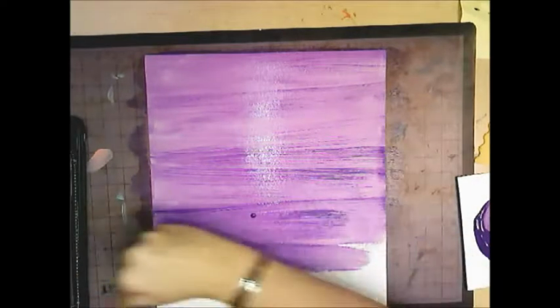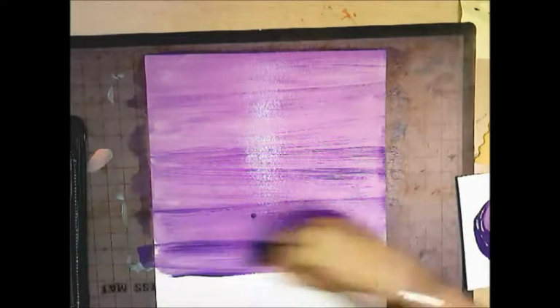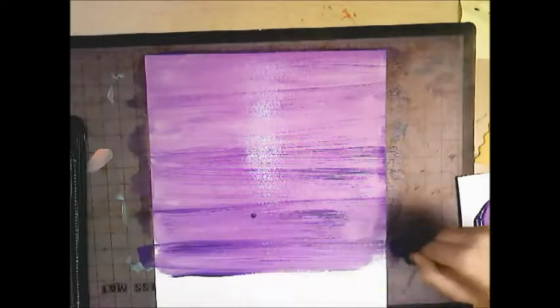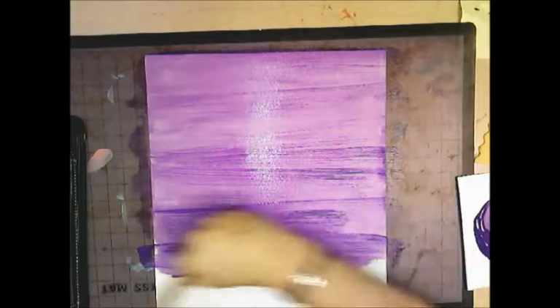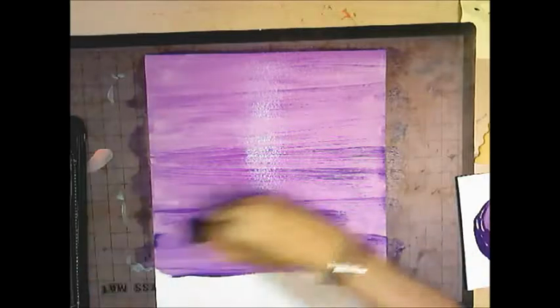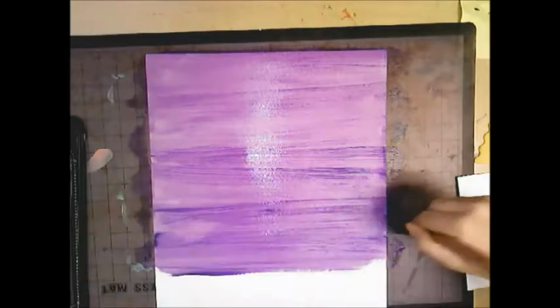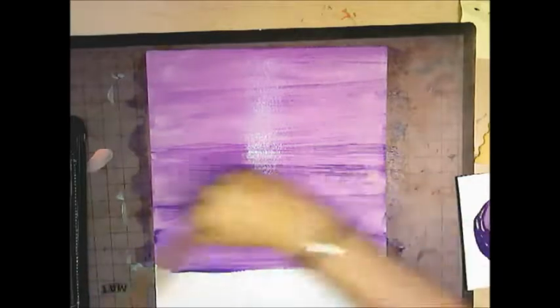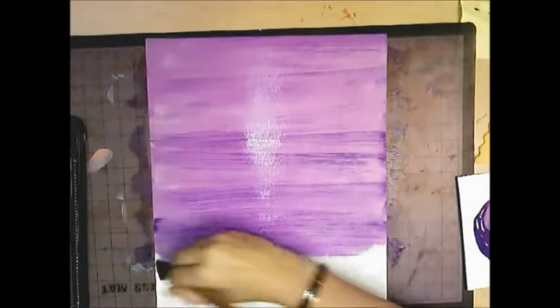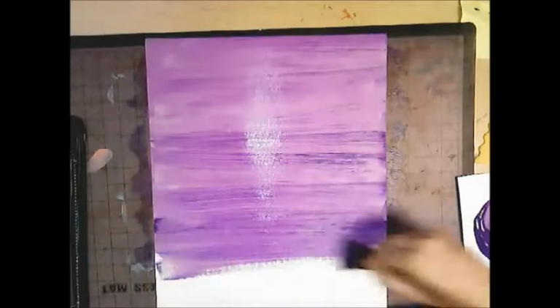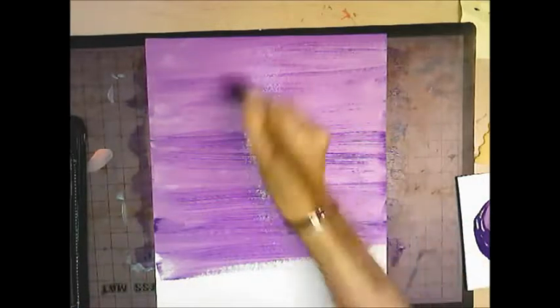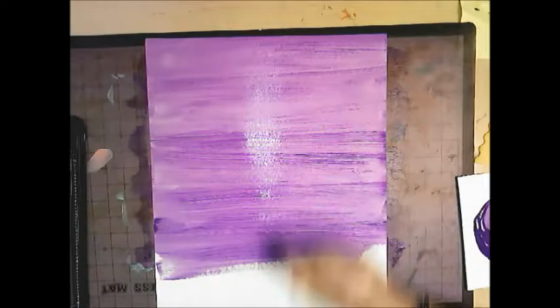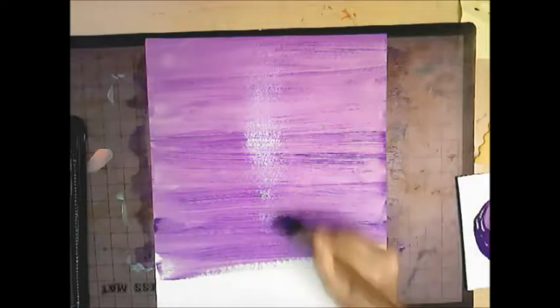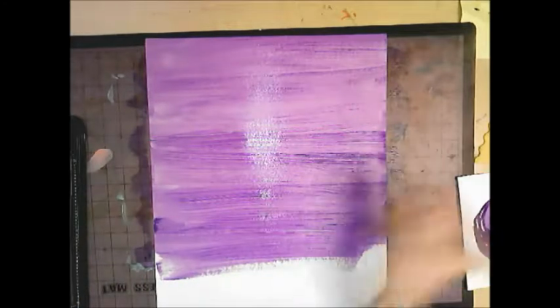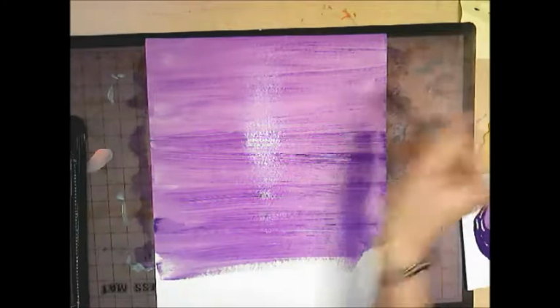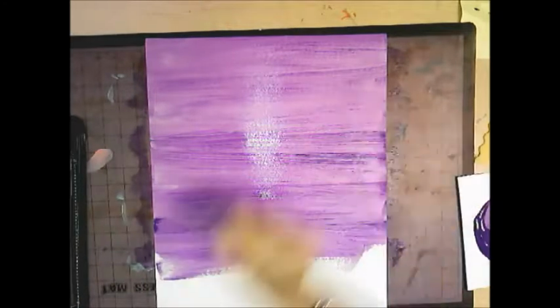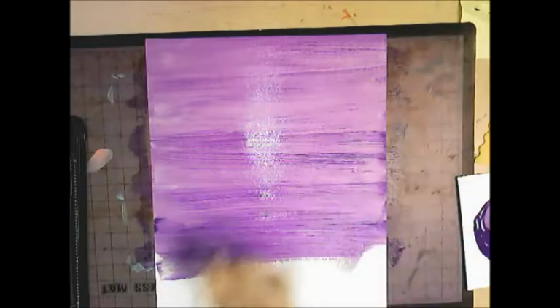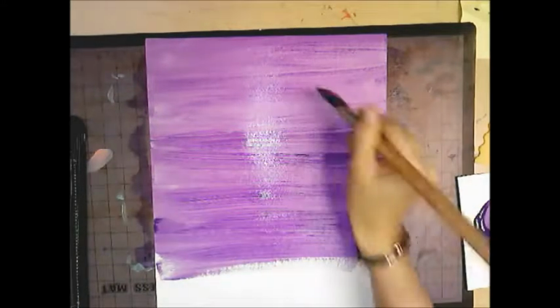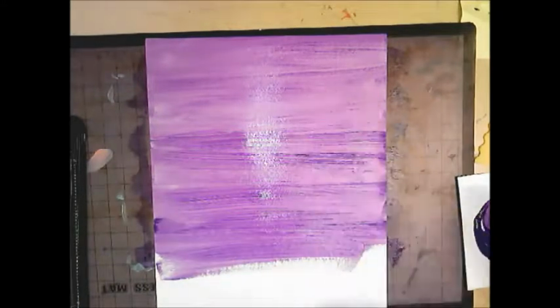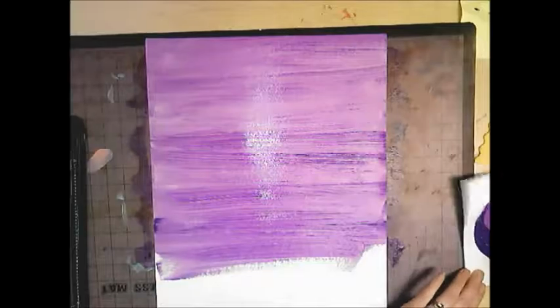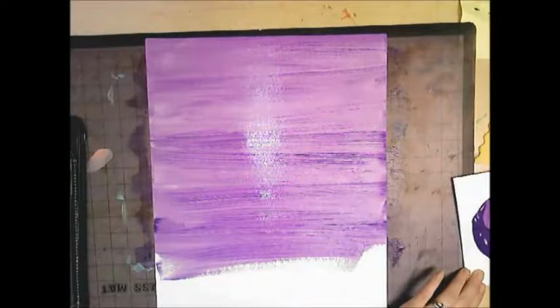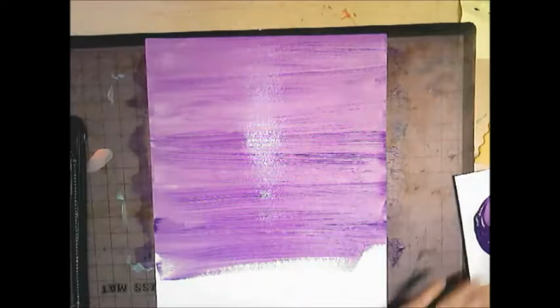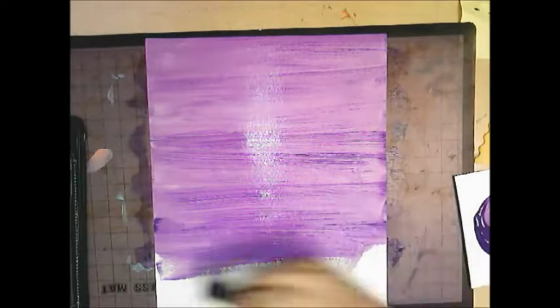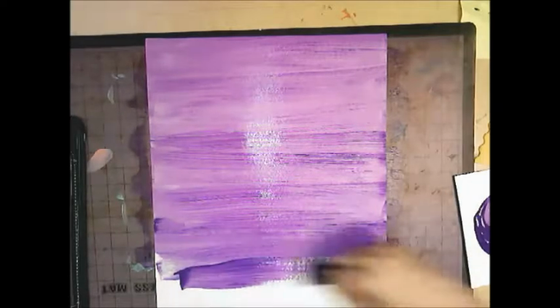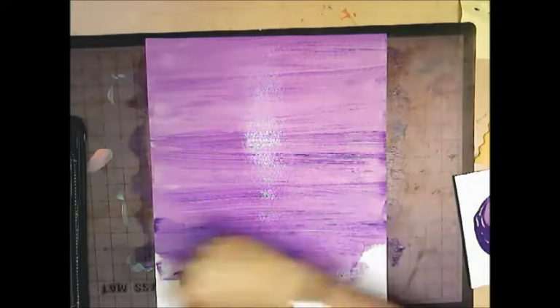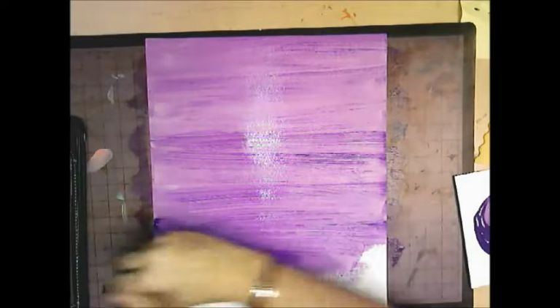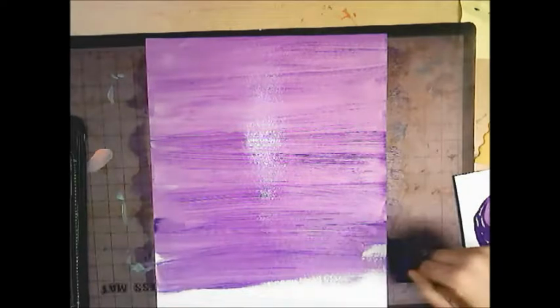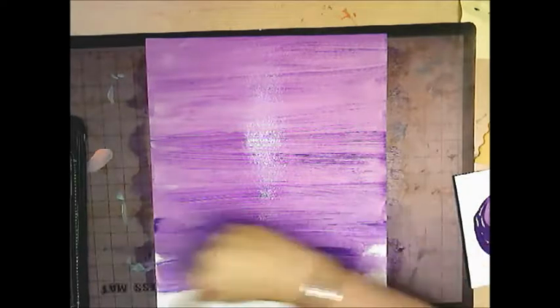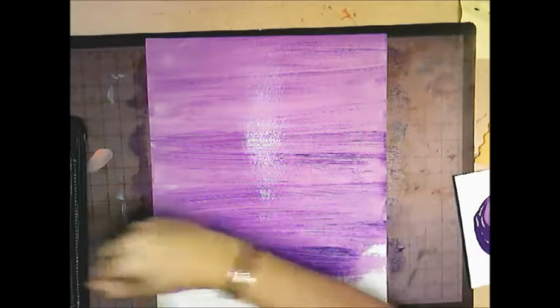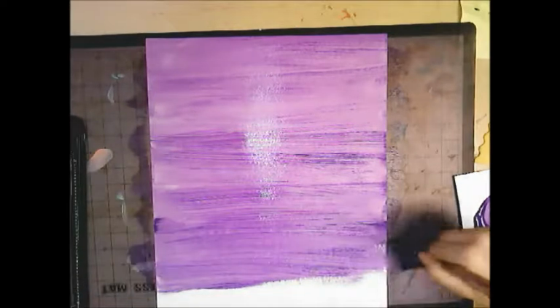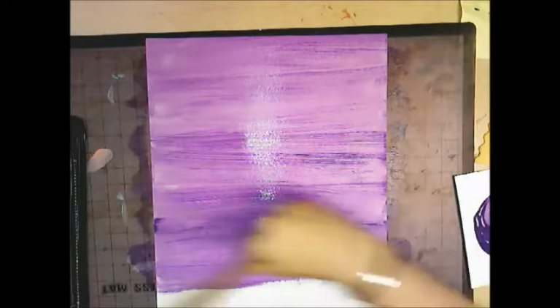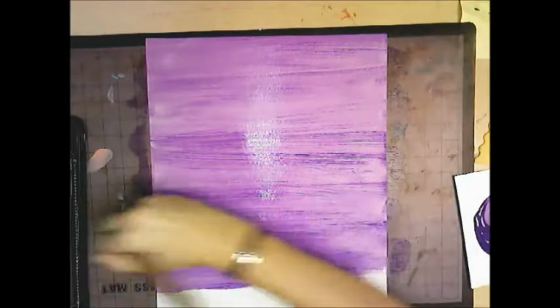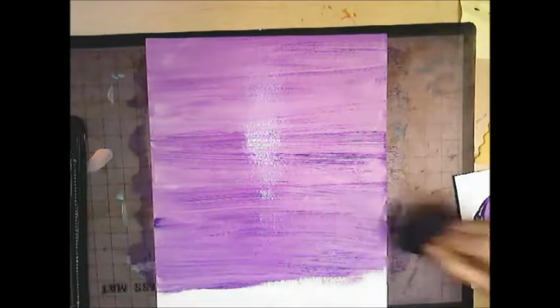Switching directions makes the painting look sloppy — if you go up and down, at an angle, or side to side, keep it one direction. I'm going side to side.